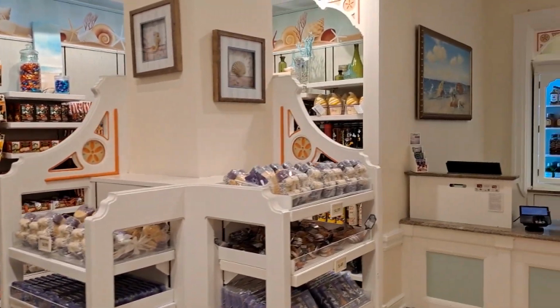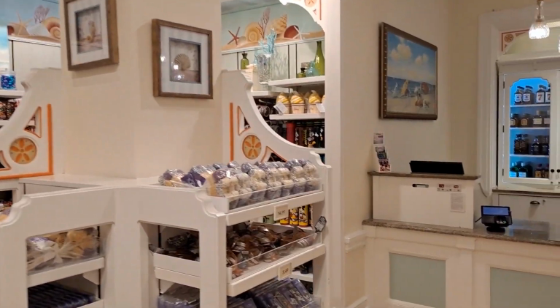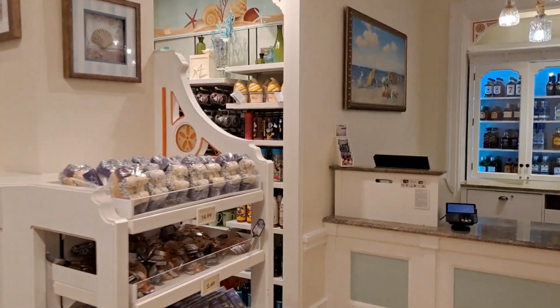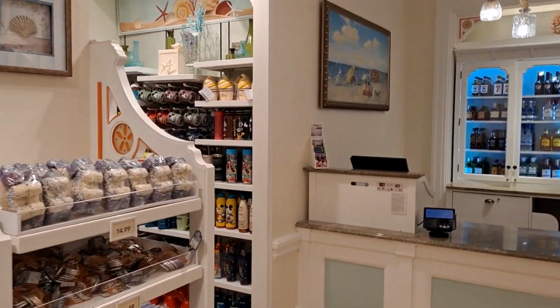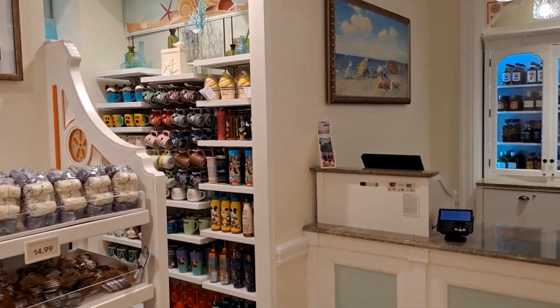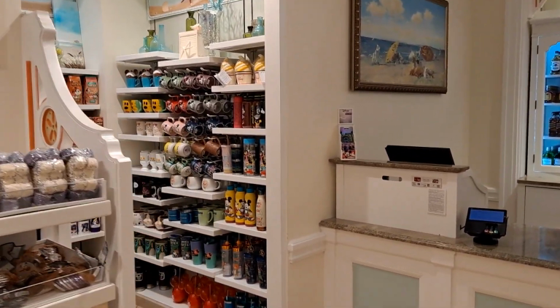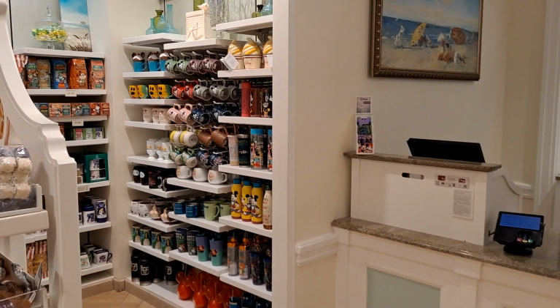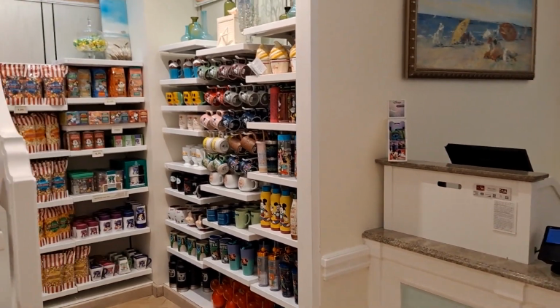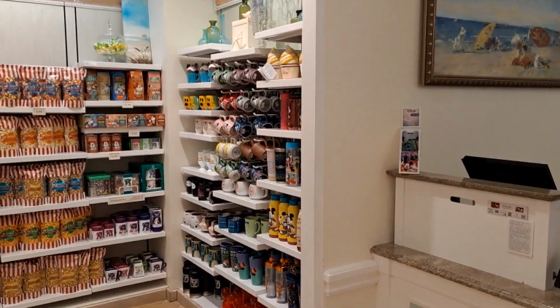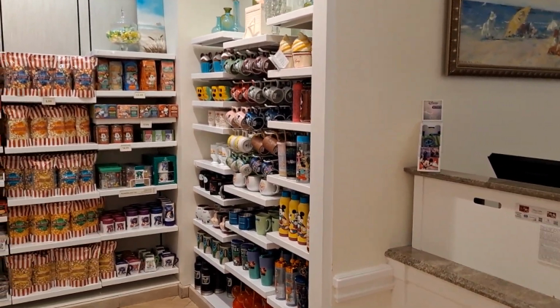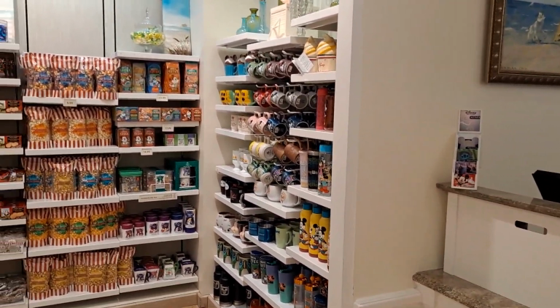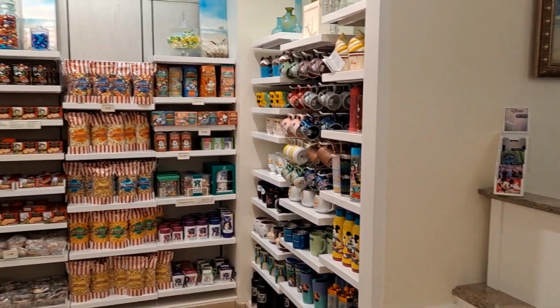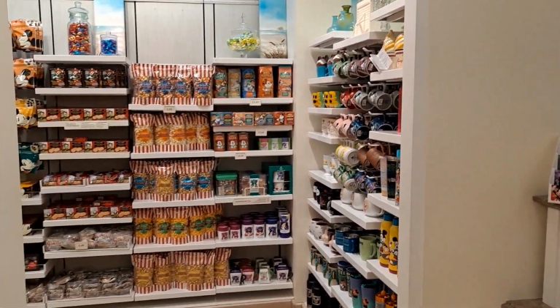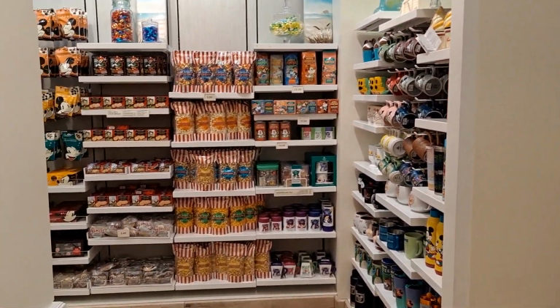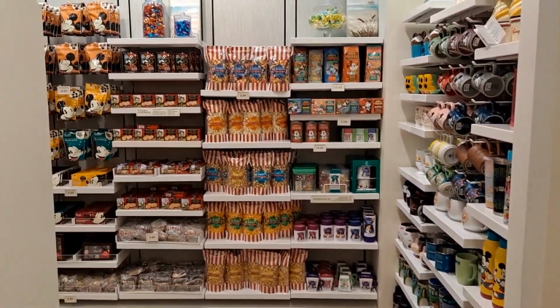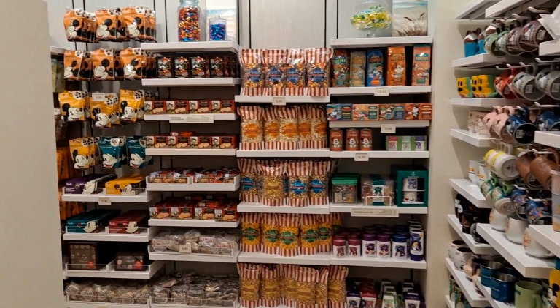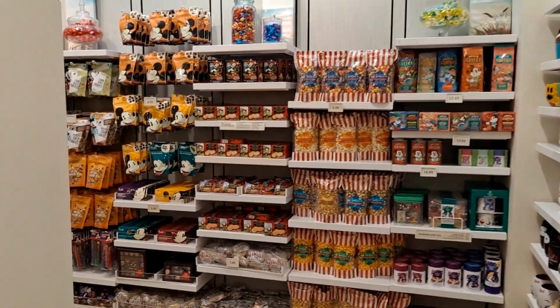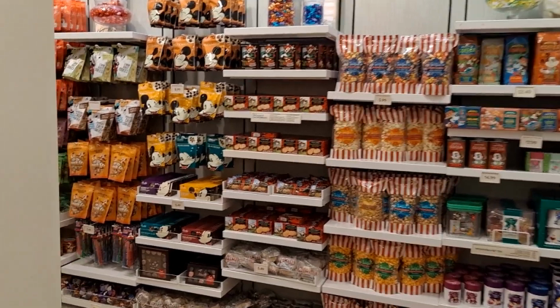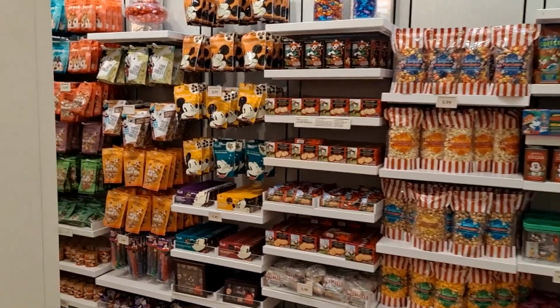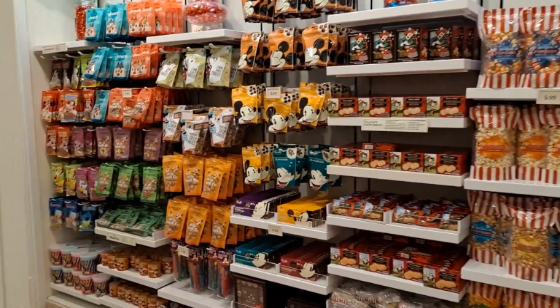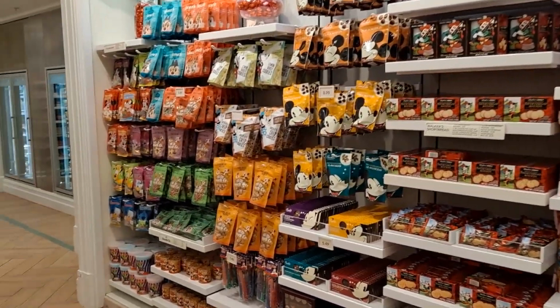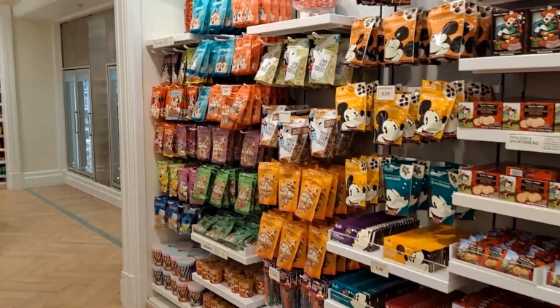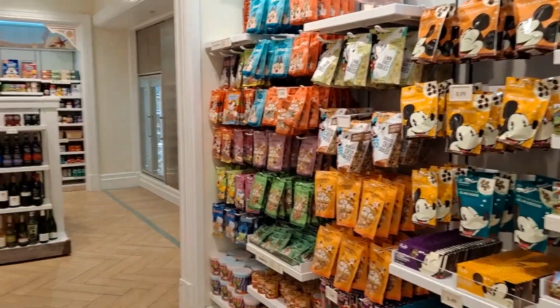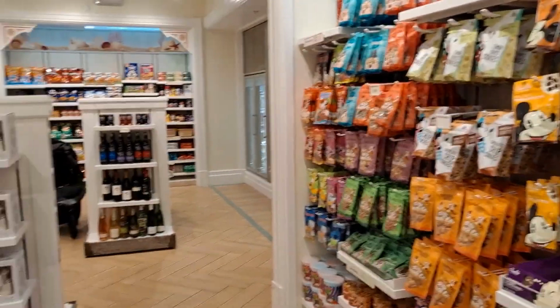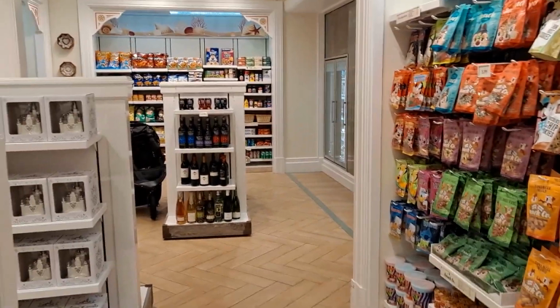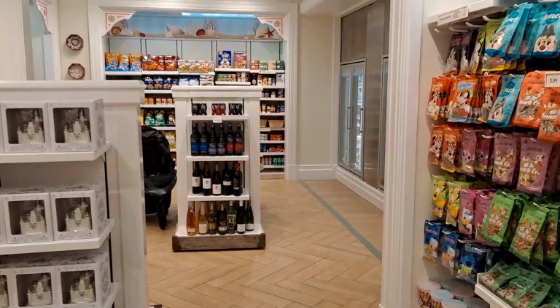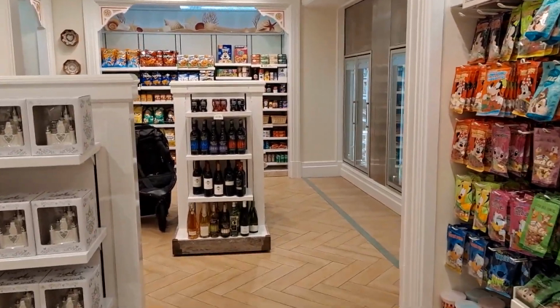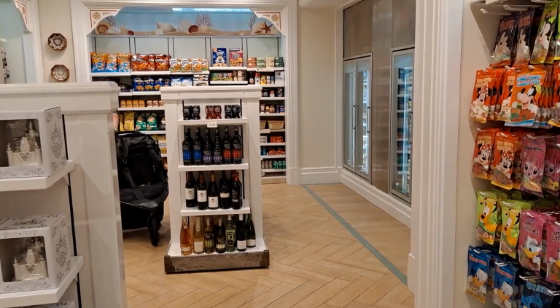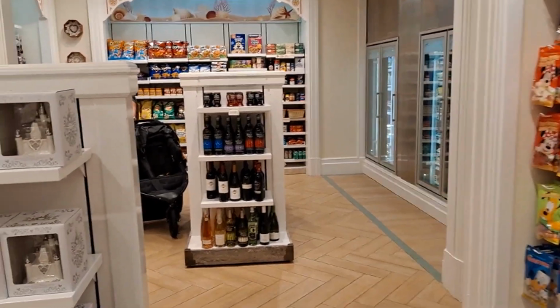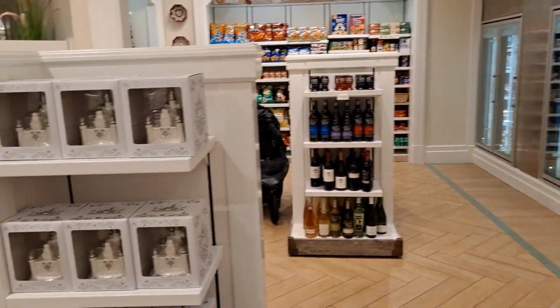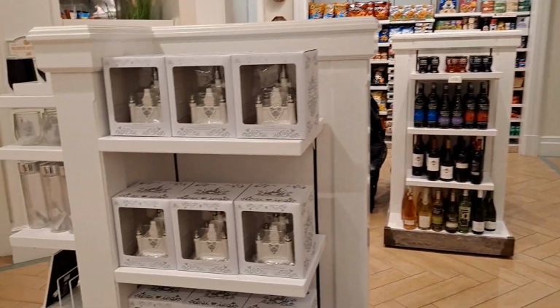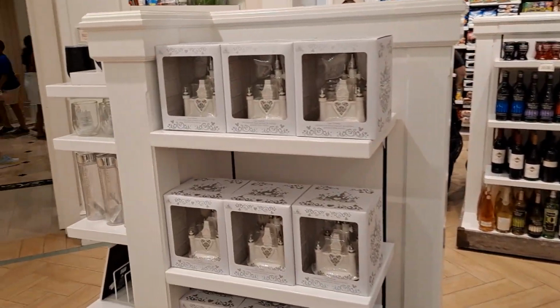I'll try to get the camera all over the place so you guys get a better feel. You've got your mugs as always, your food, snacks, all that stuff. A lot of chocolates and stuff like that, and you've got your little porcelain castle there, and some blinds in there too.